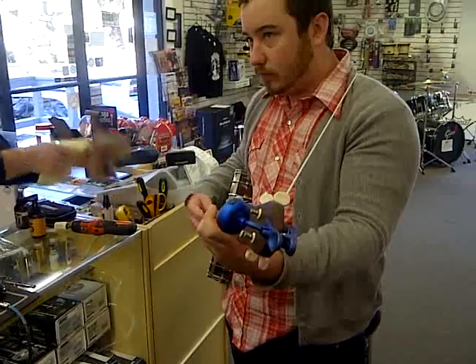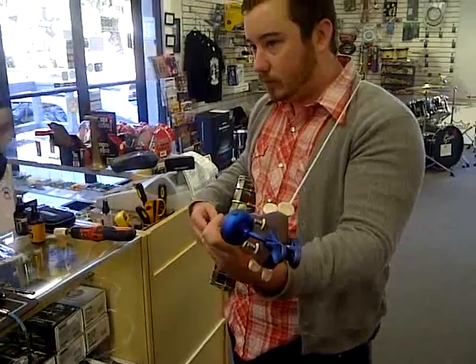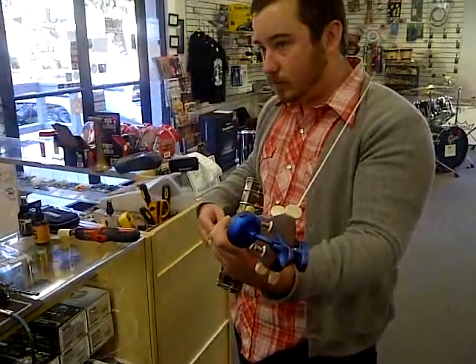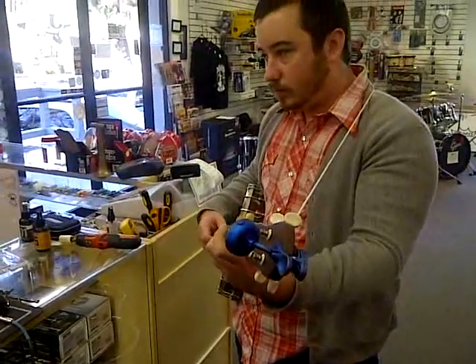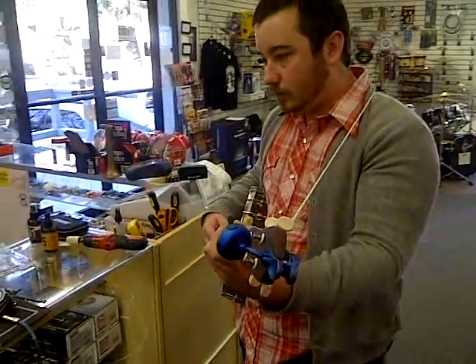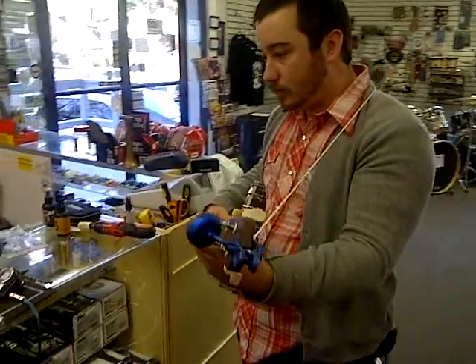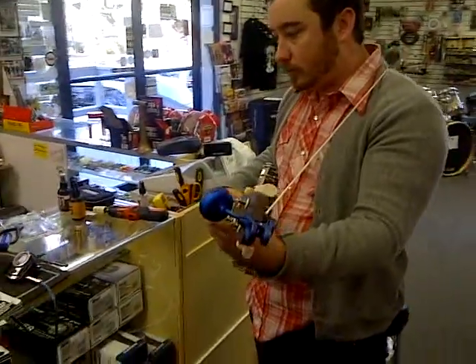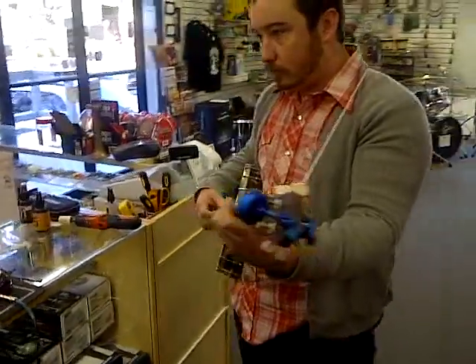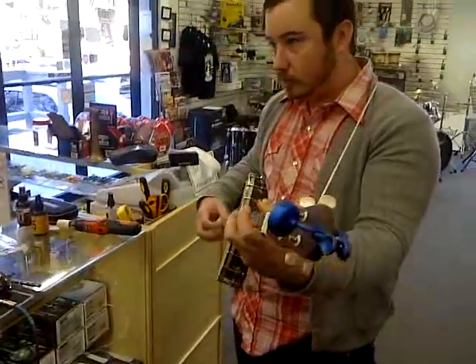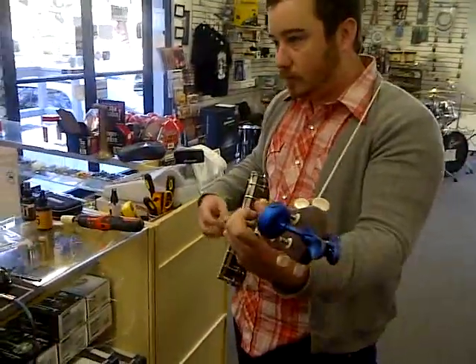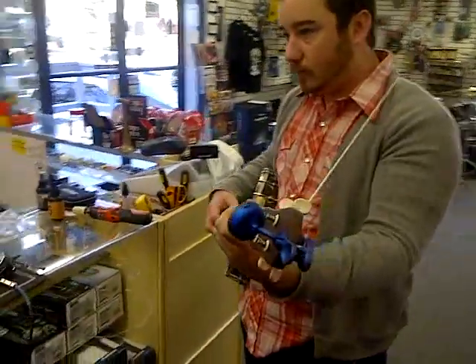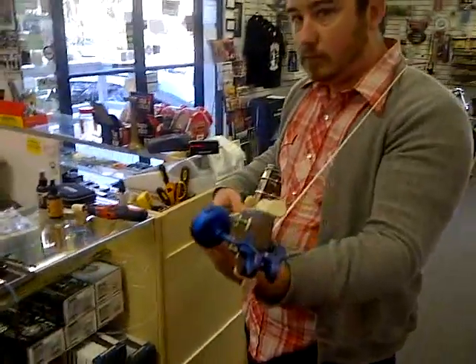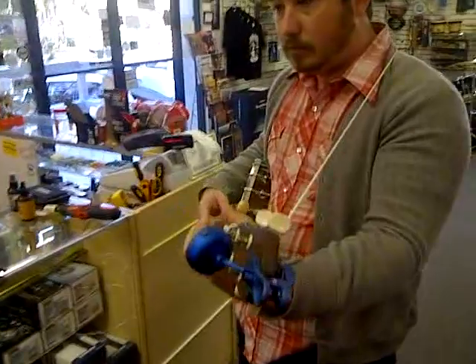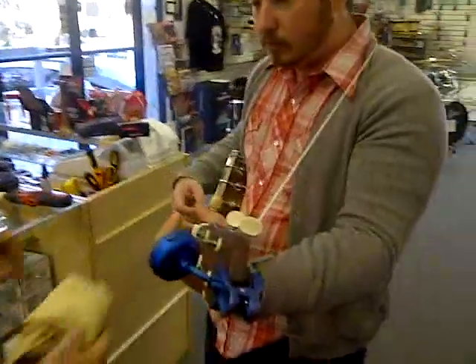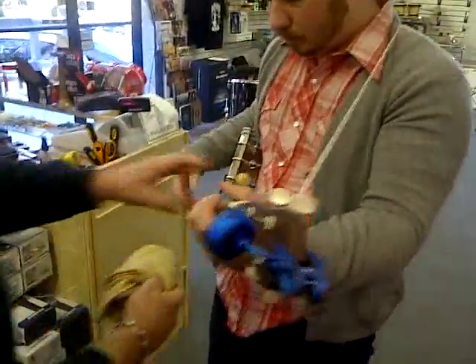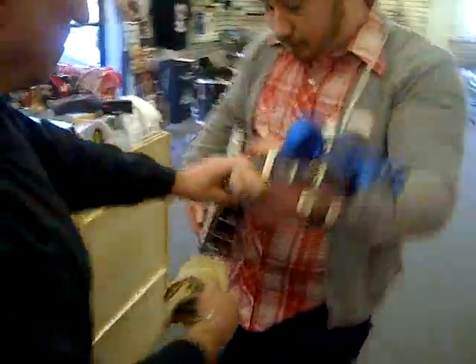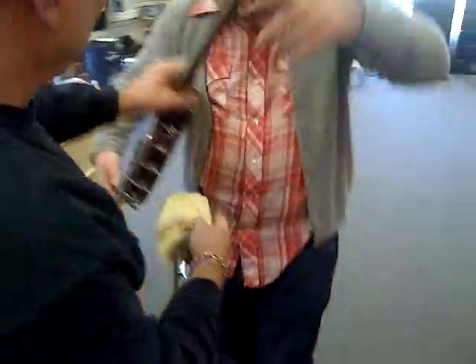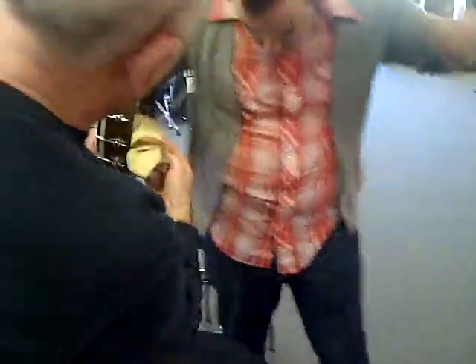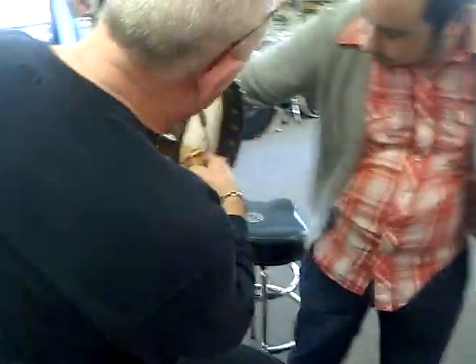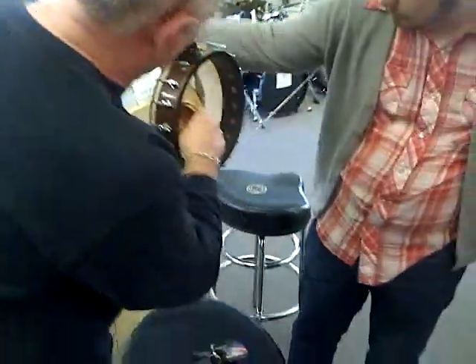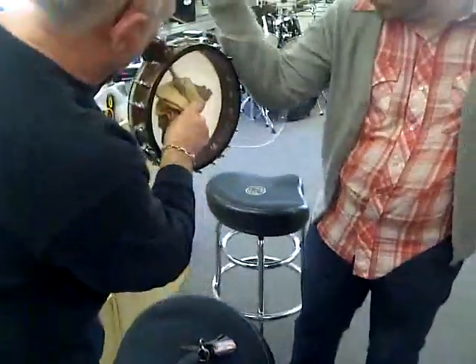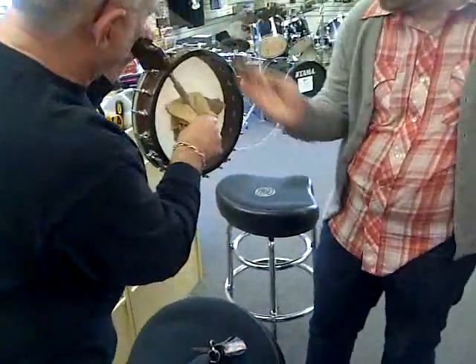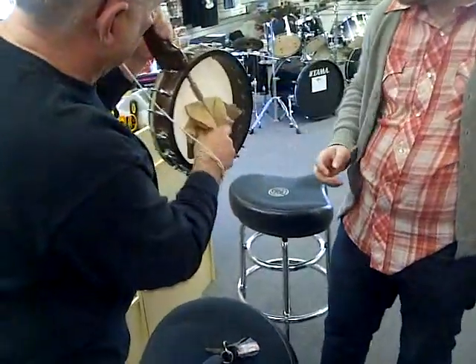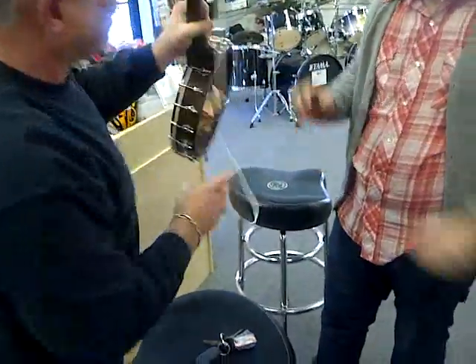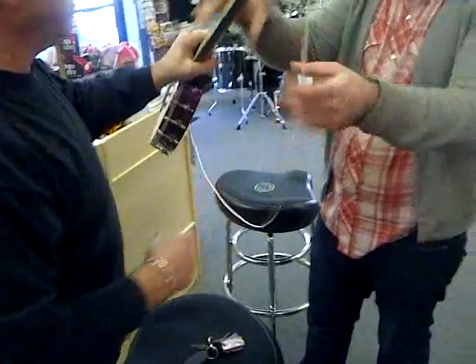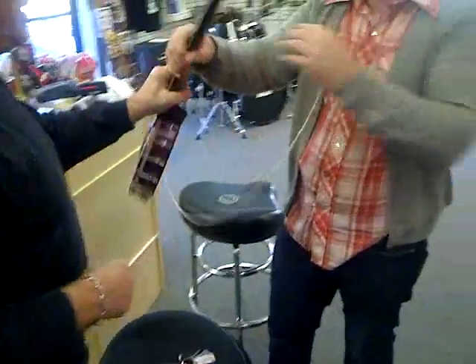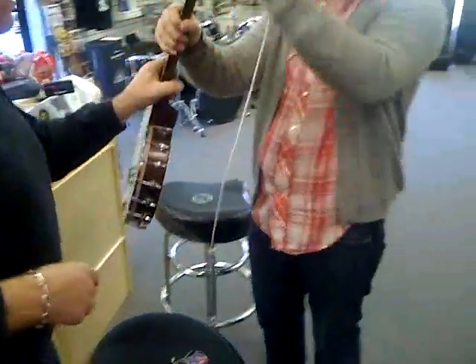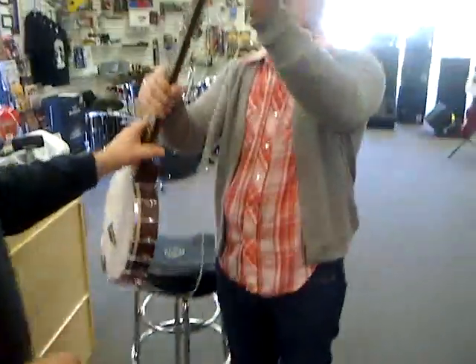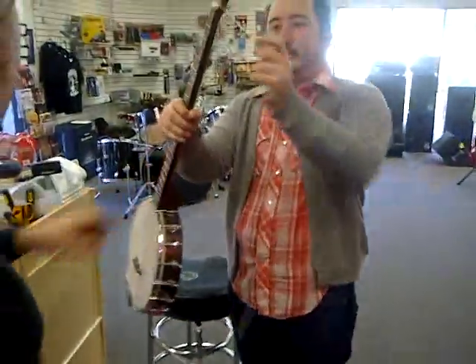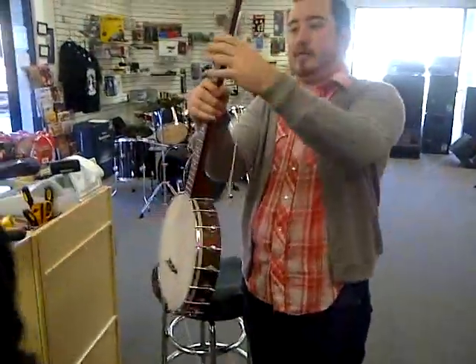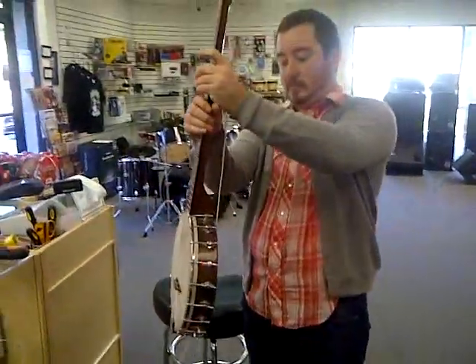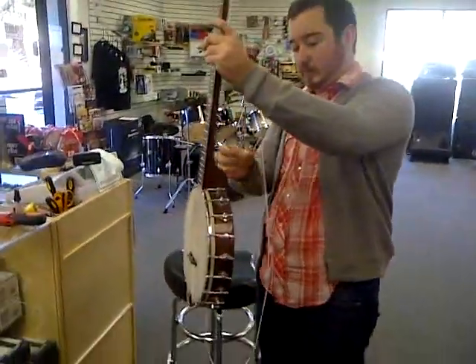There's a little bit of foam in there. You can drop some foam in the chest. Let me see the back of the chest. Play it now. Let's see what I mean about the percussive stuff.